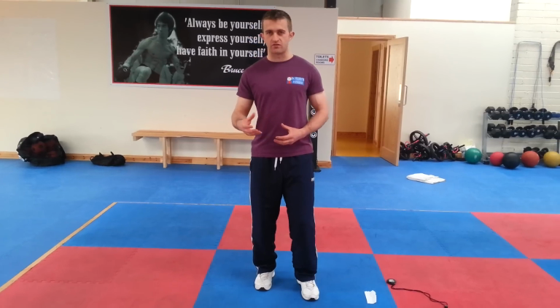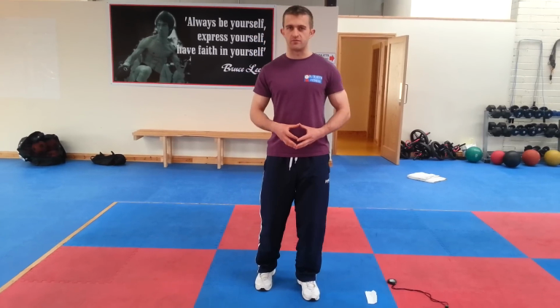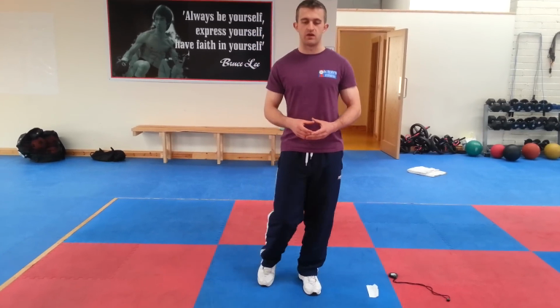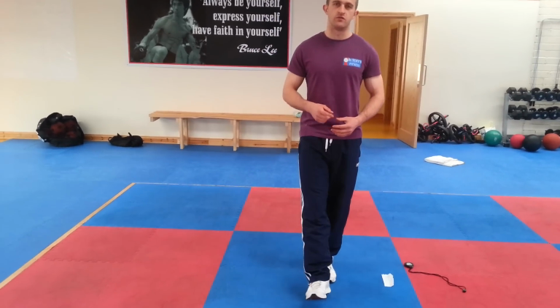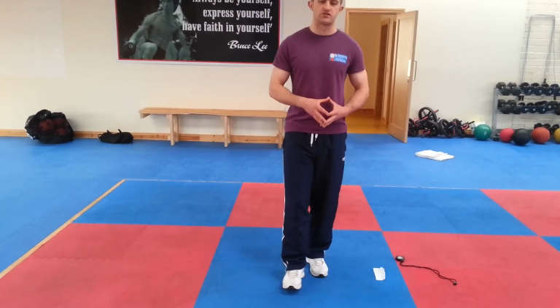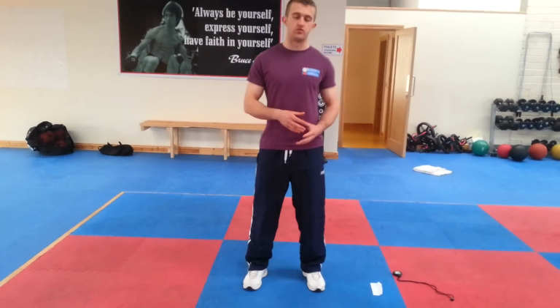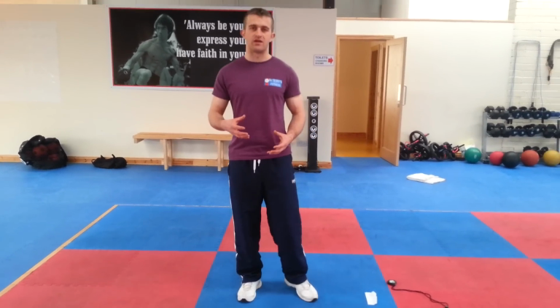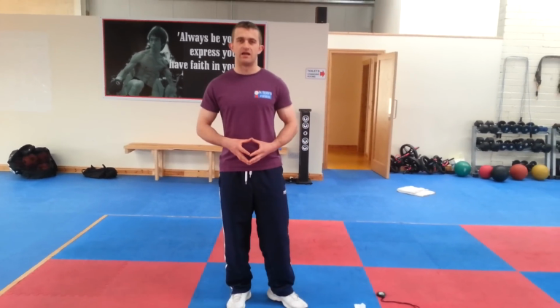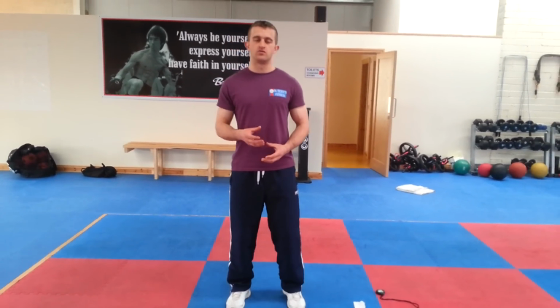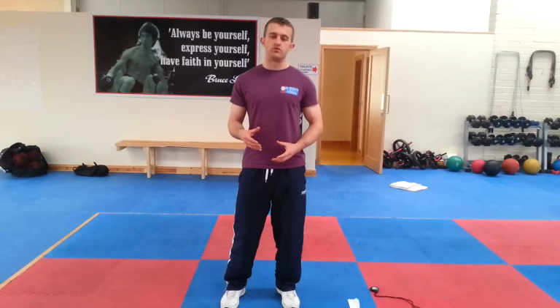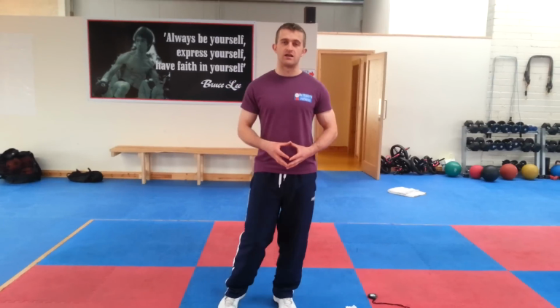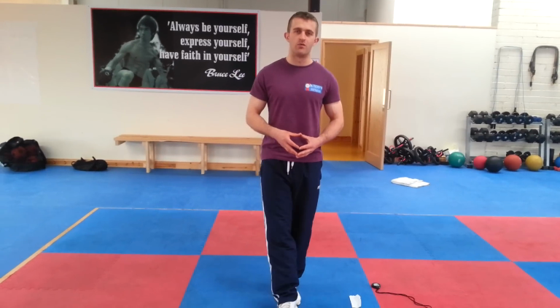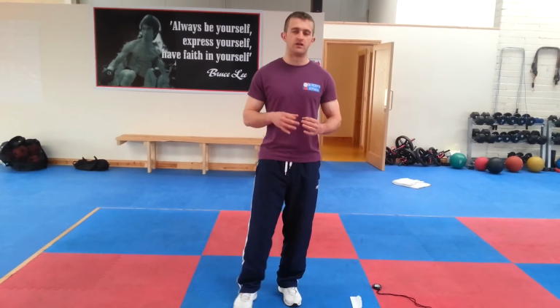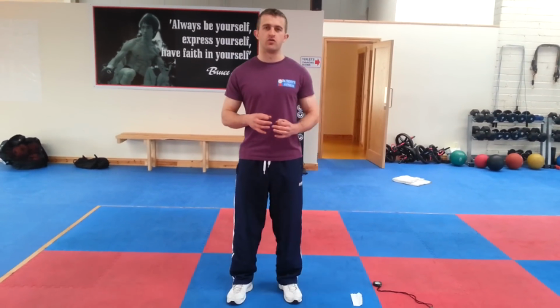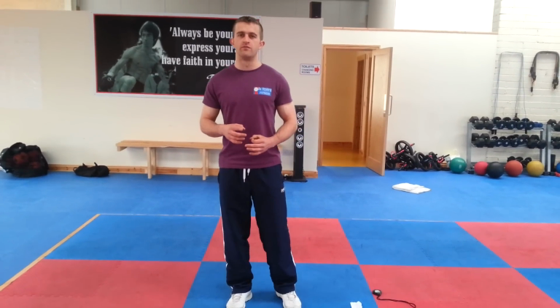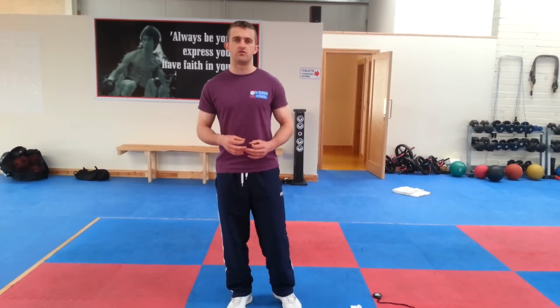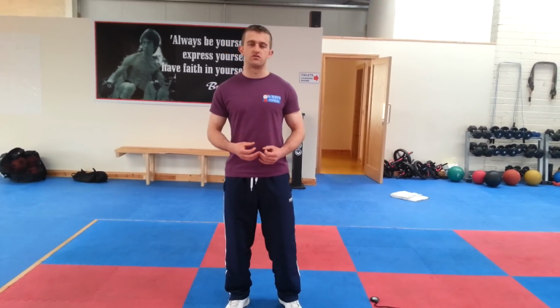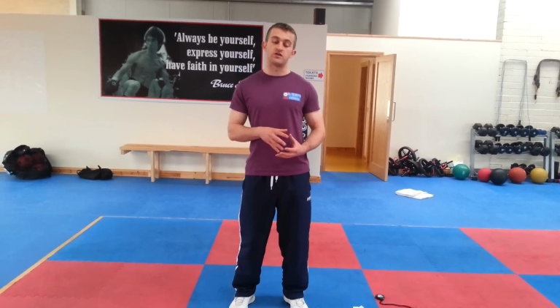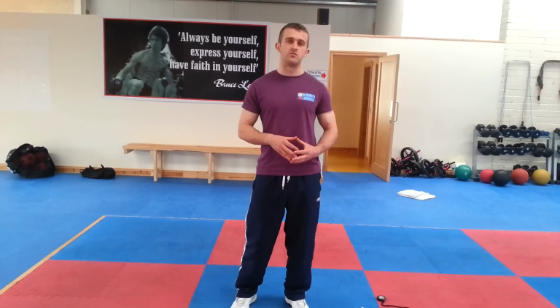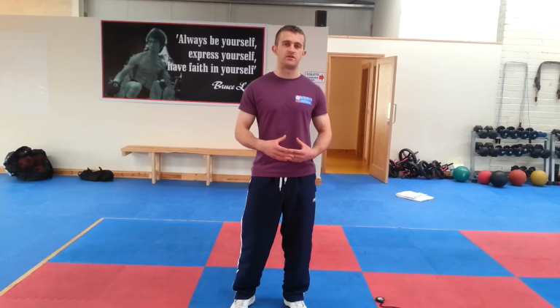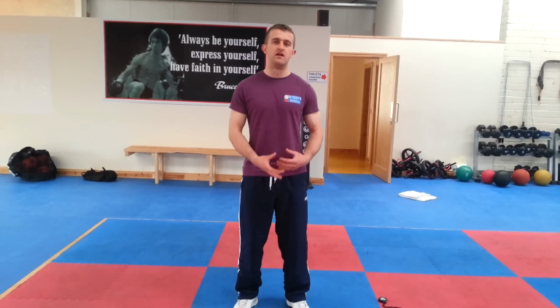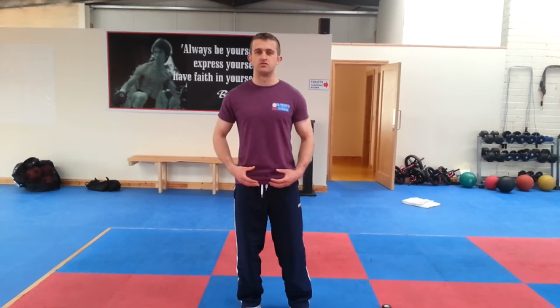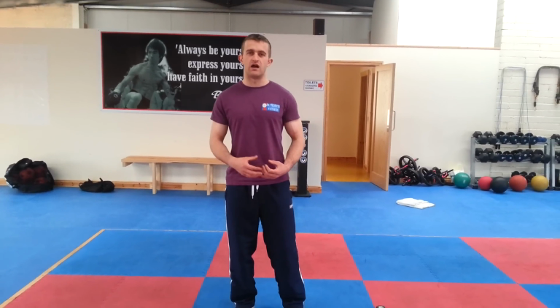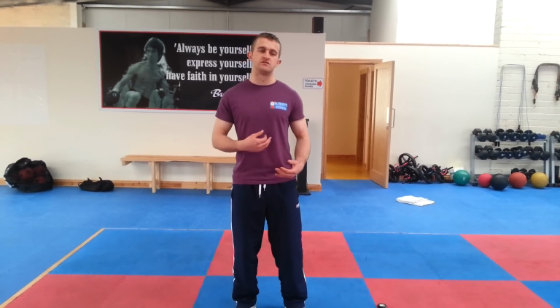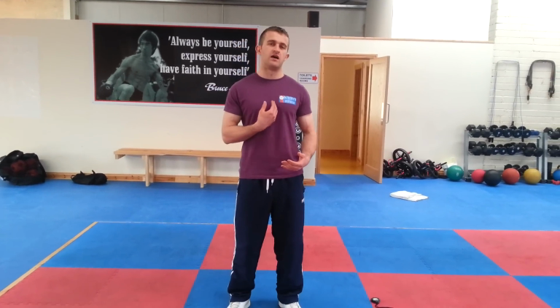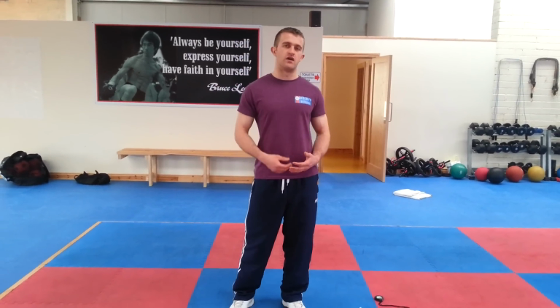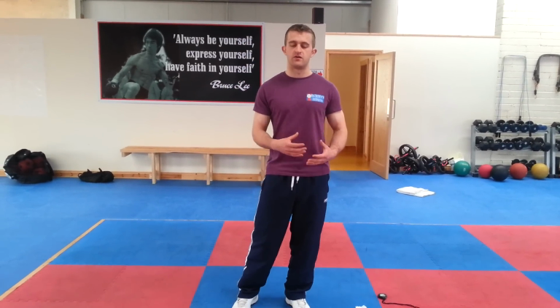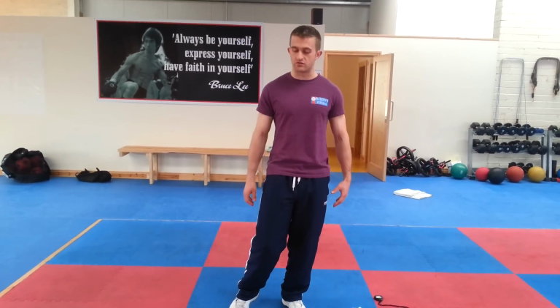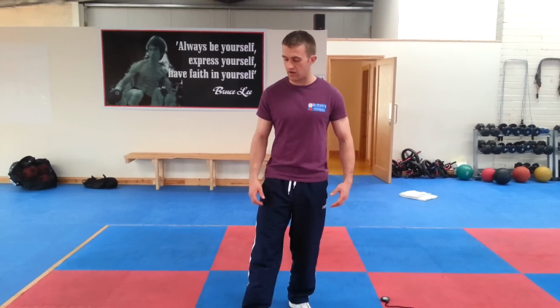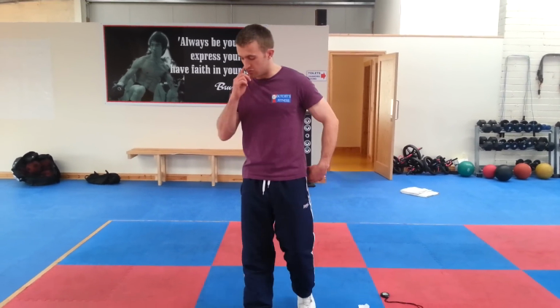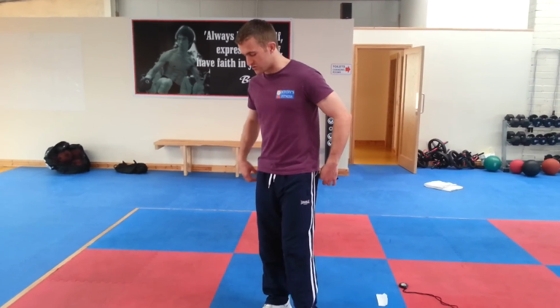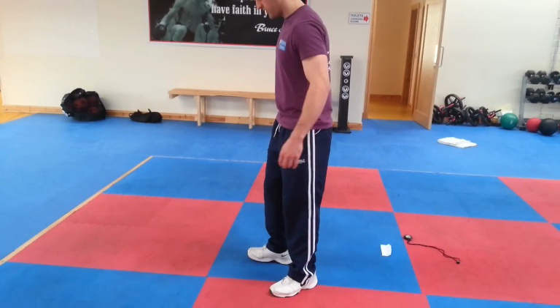It's good for them as well. So the first exercise we're going to do is just squat to stand, which is one we do in class. It's a really good one, especially first thing in the morning when you're a bit stiff, just to loosen out the hamstrings, groin, hips and all that. So we'll just start off here.